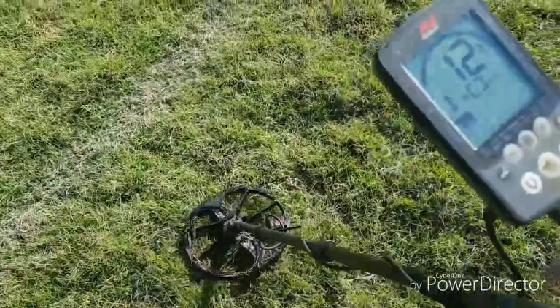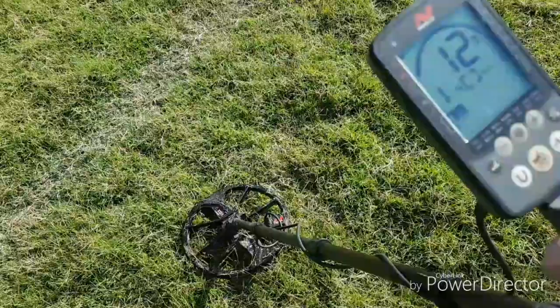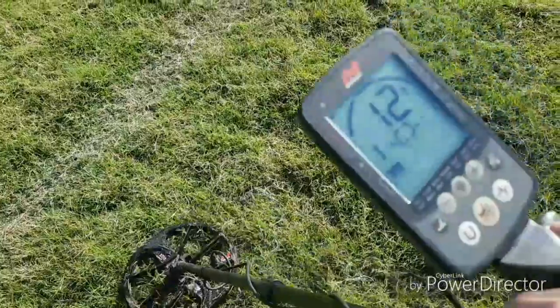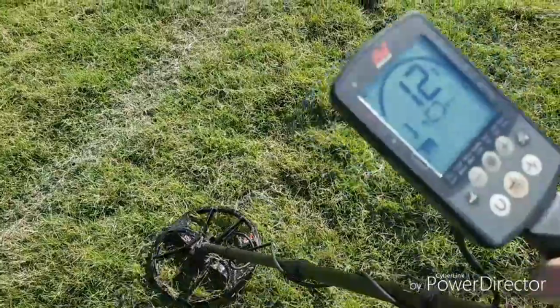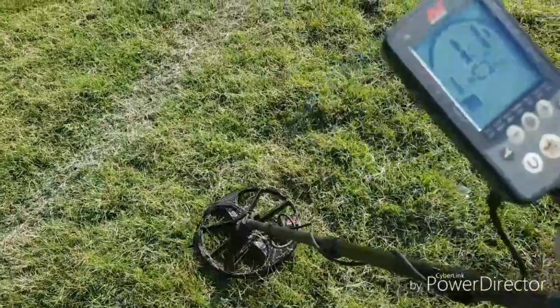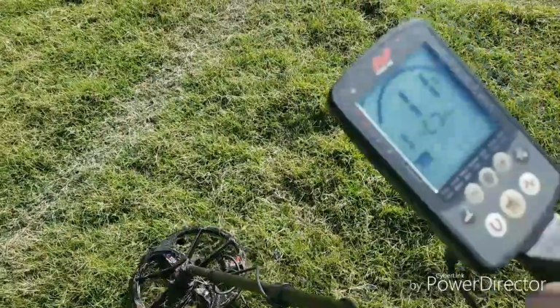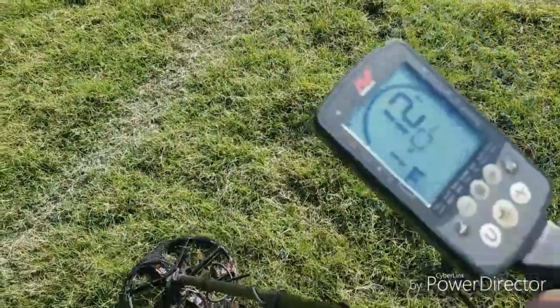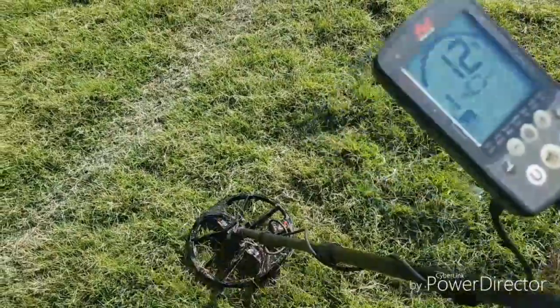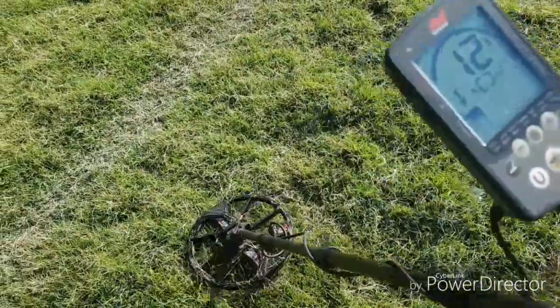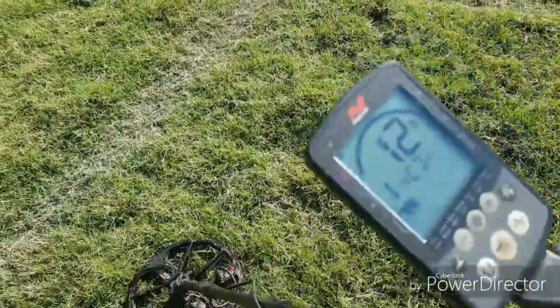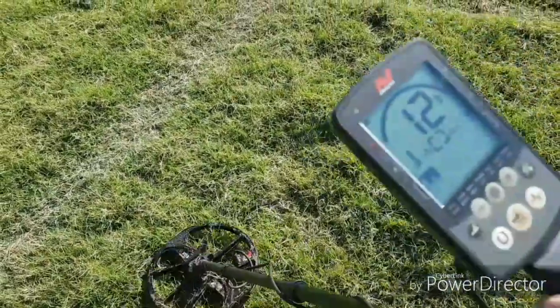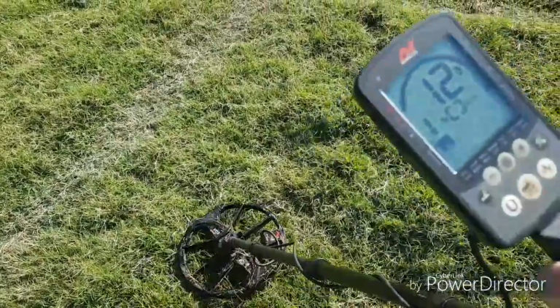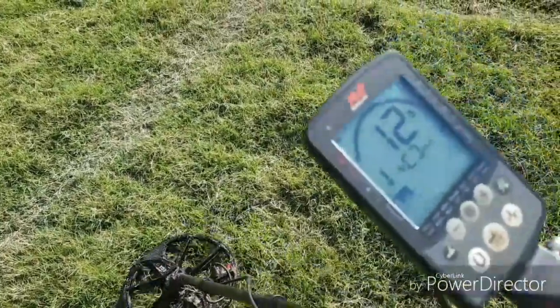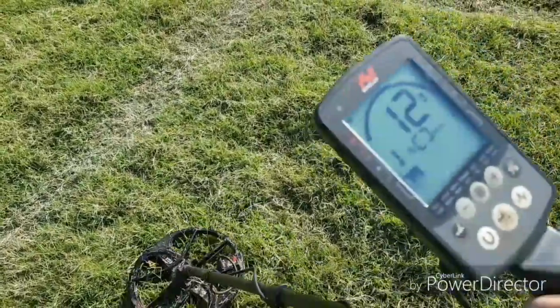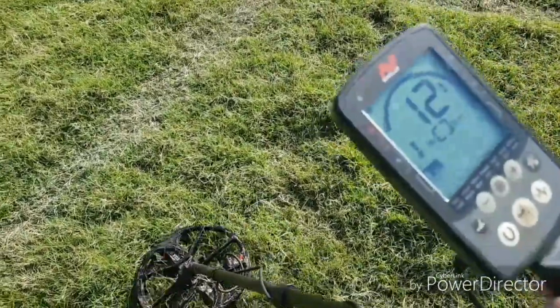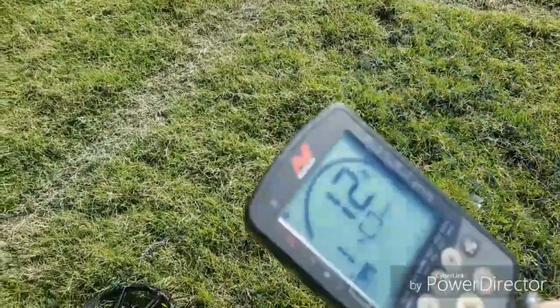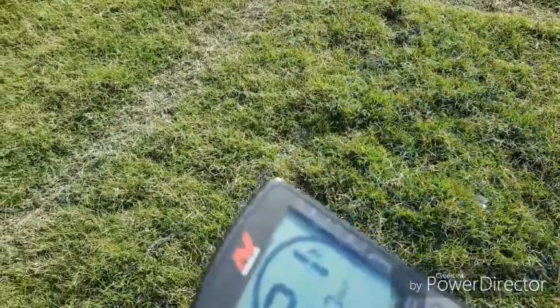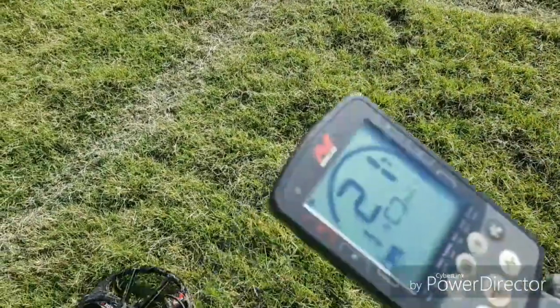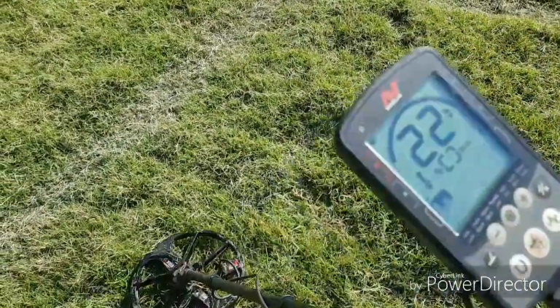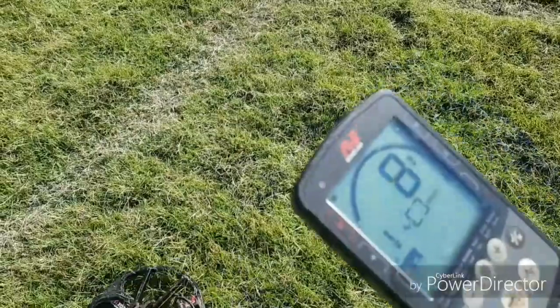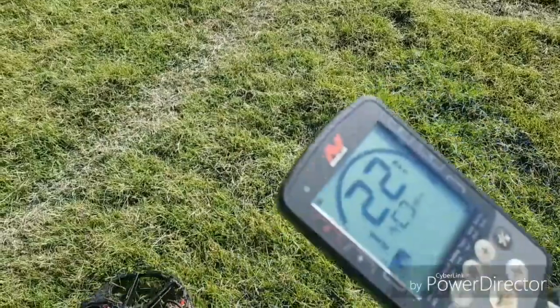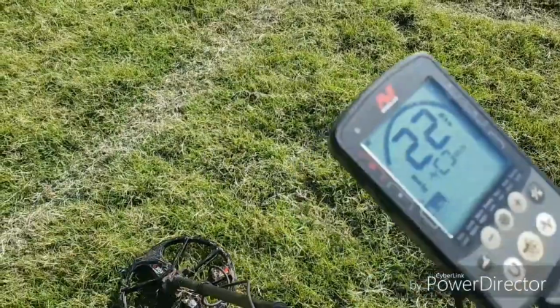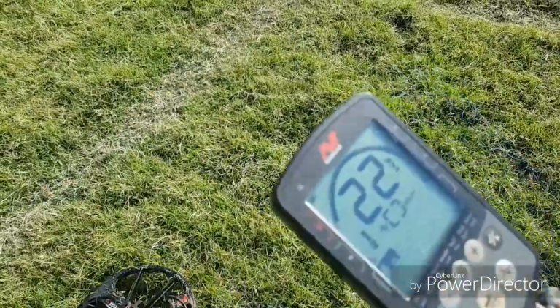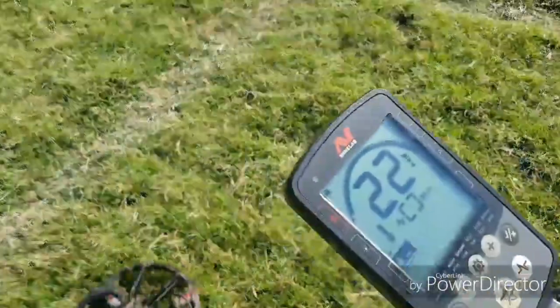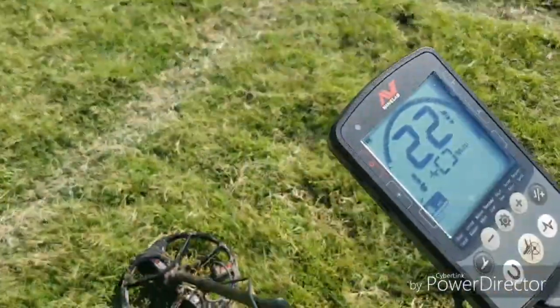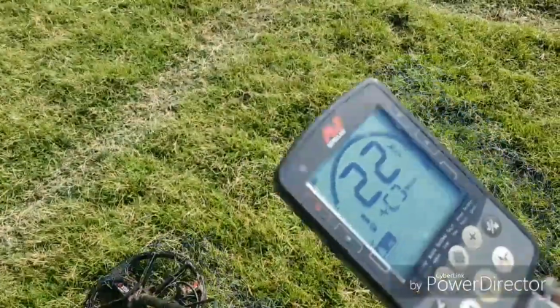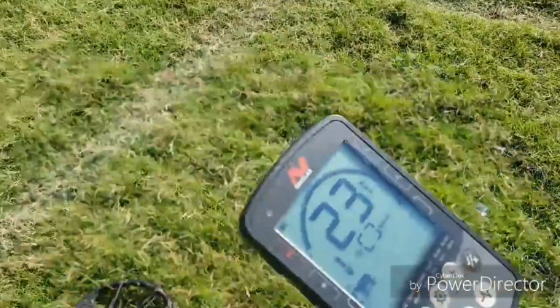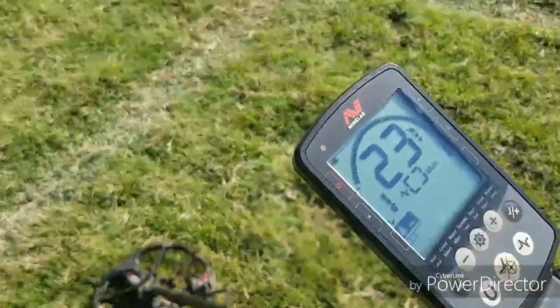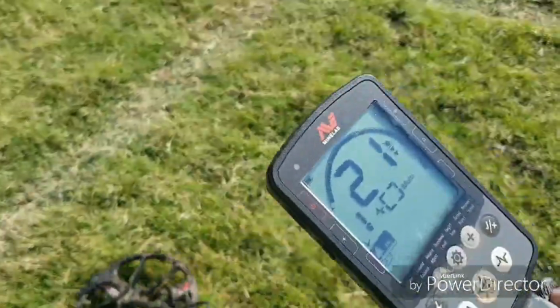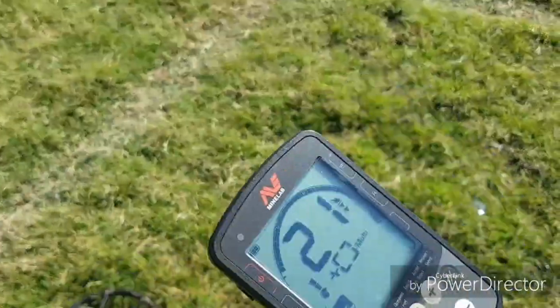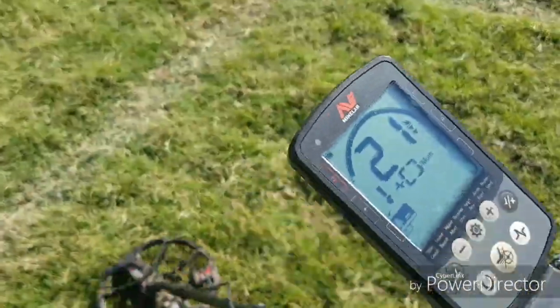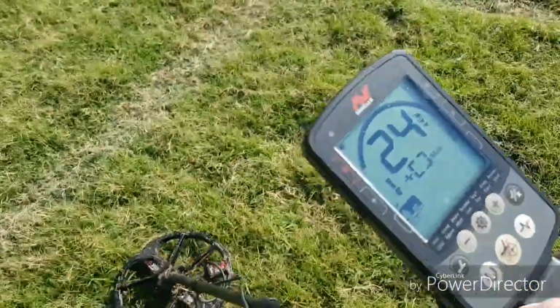We've got a target next to a good target just here, which is why we're getting some funny numbers.